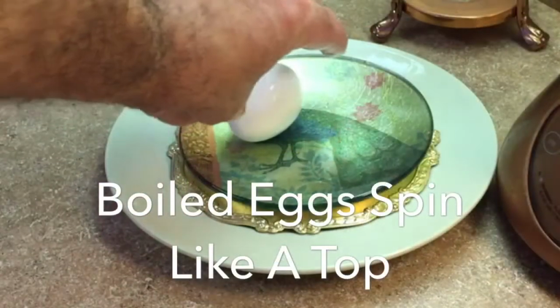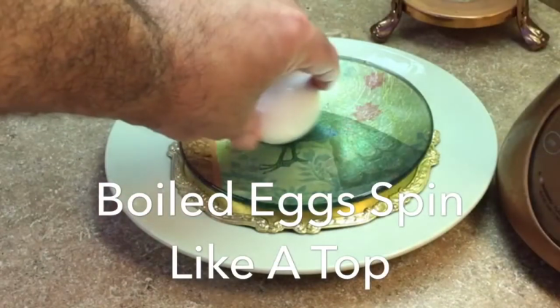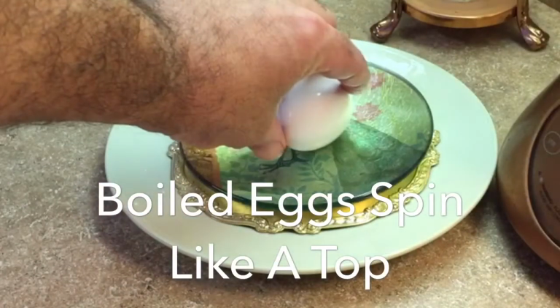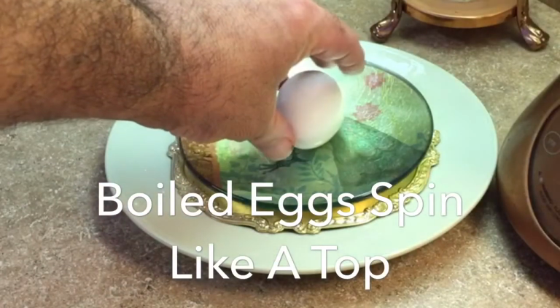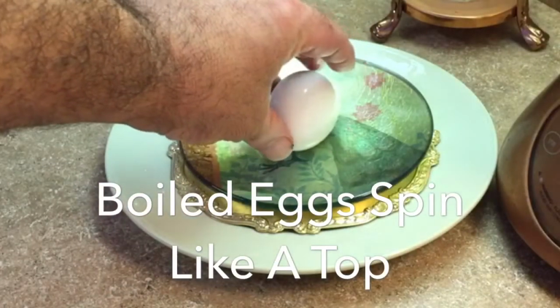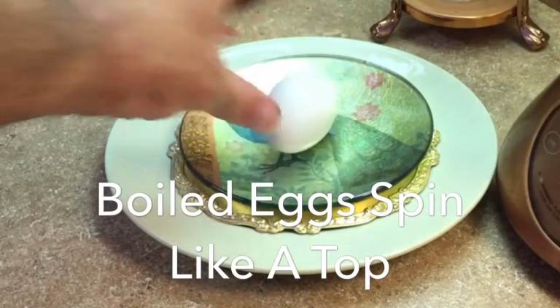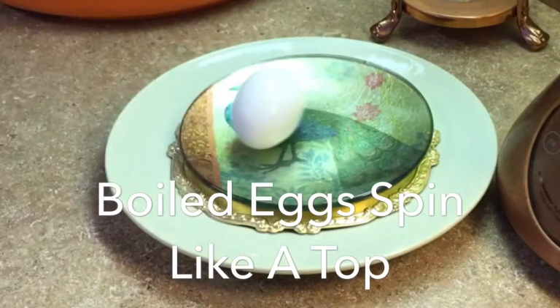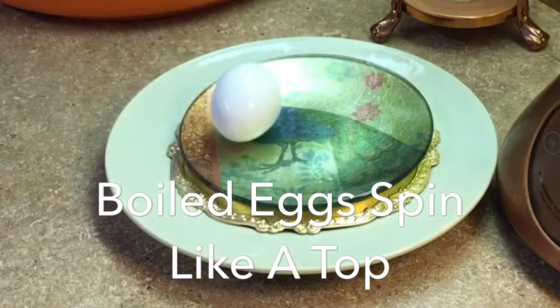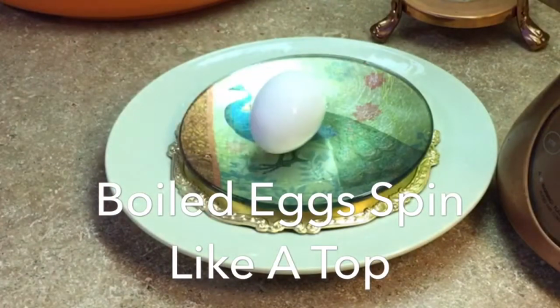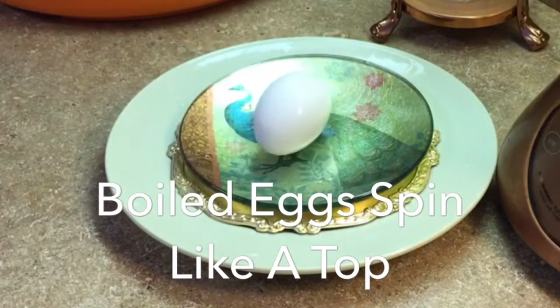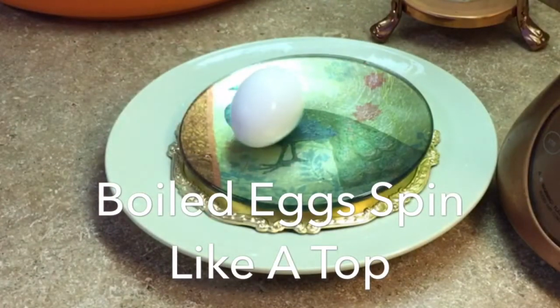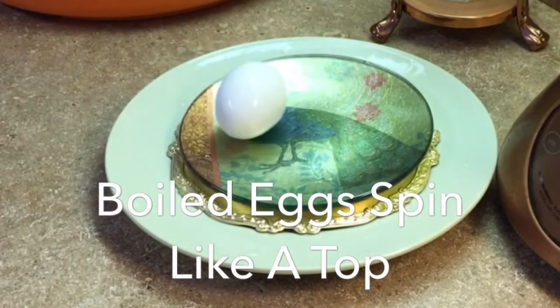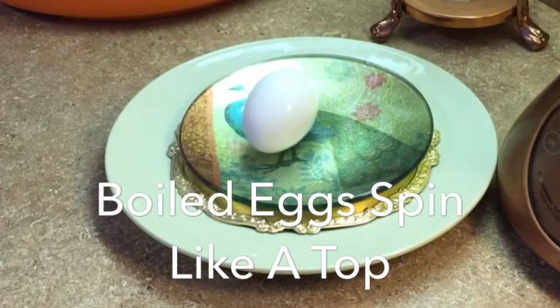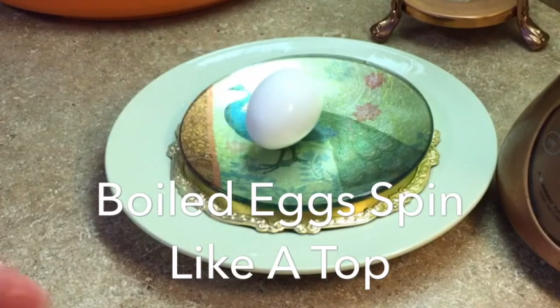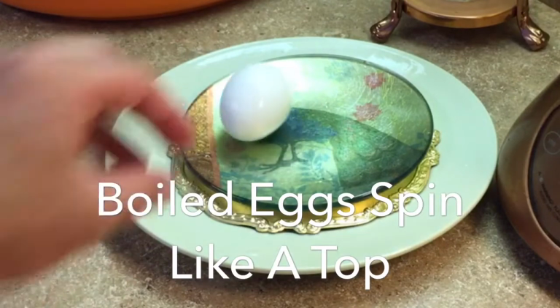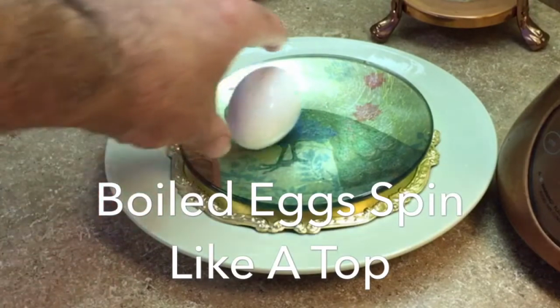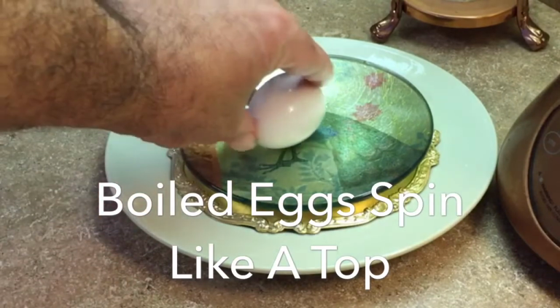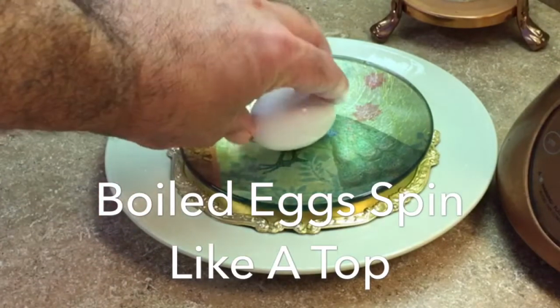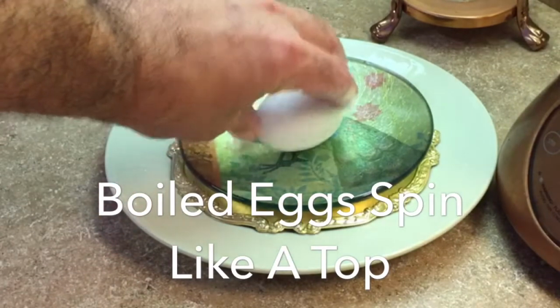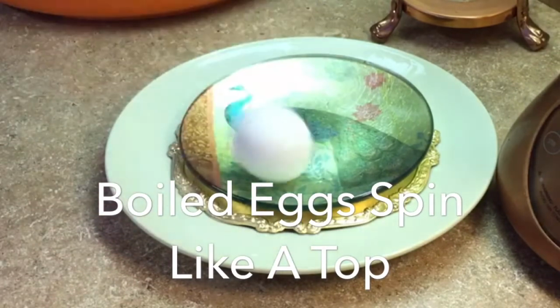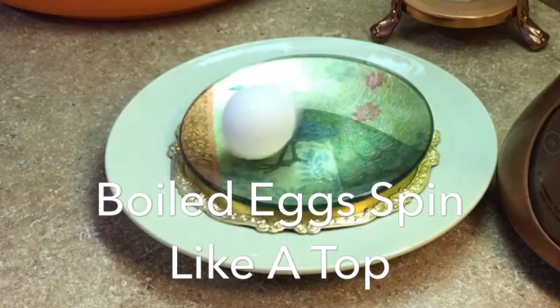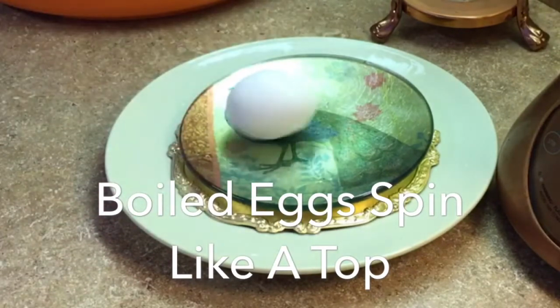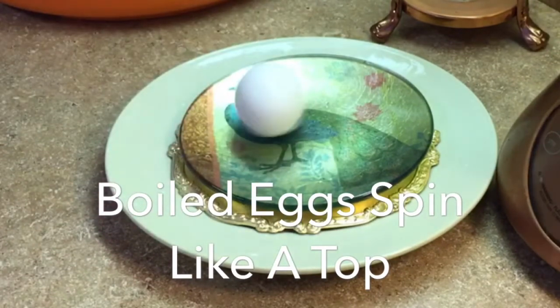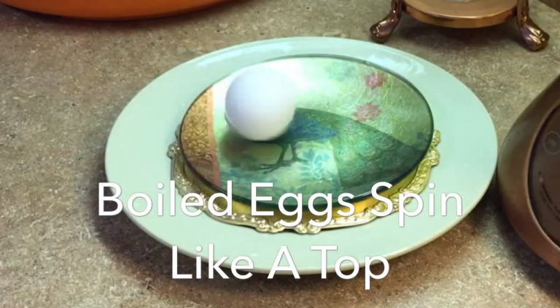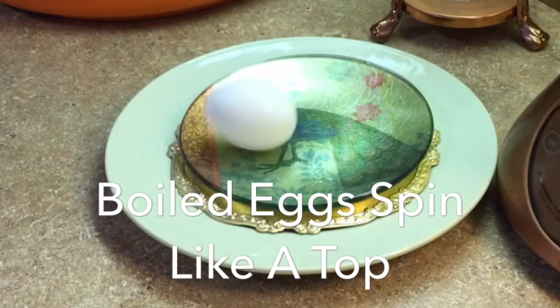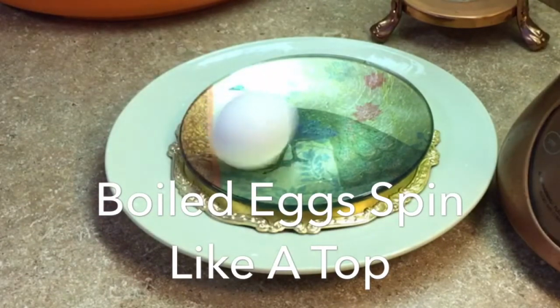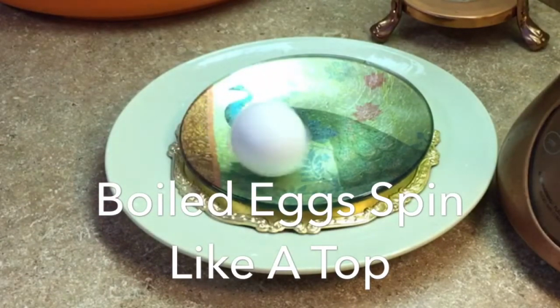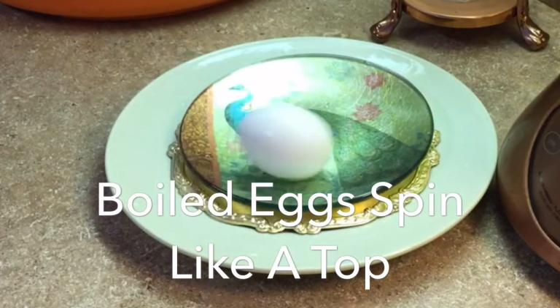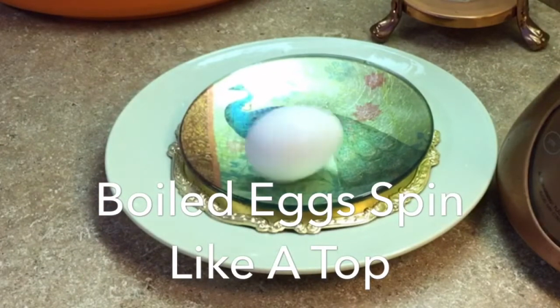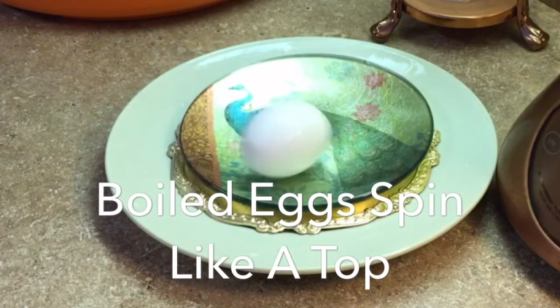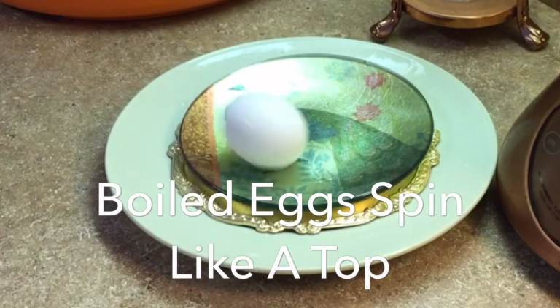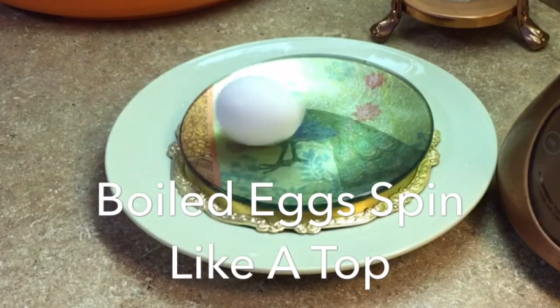How do you know if your egg is boiled? A boiled egg will spin like a top if it is boiled. This egg has boiled.